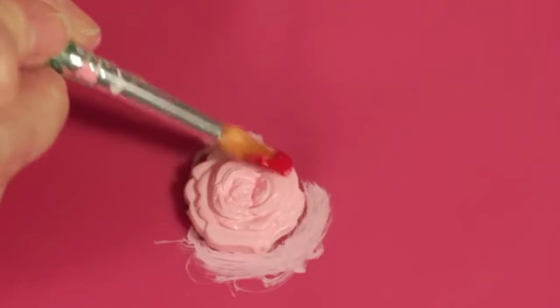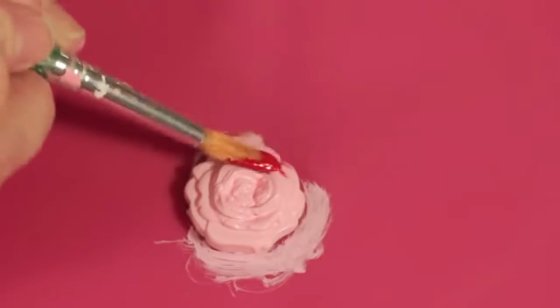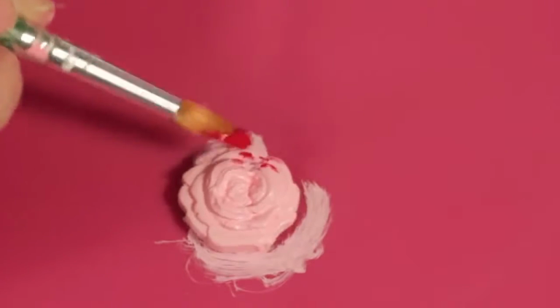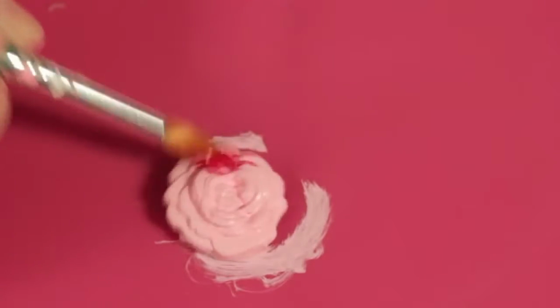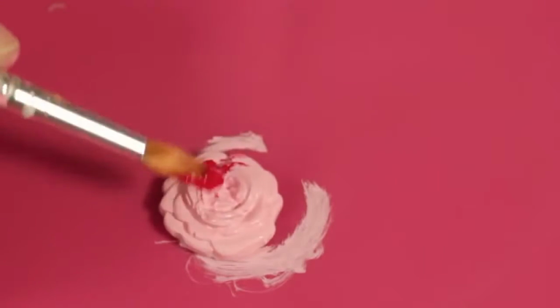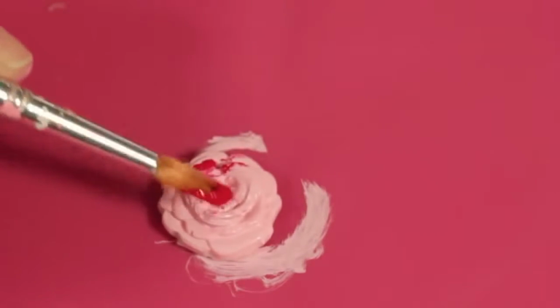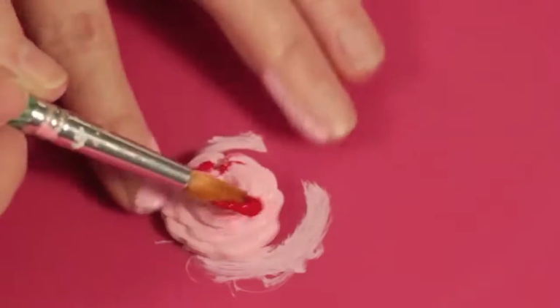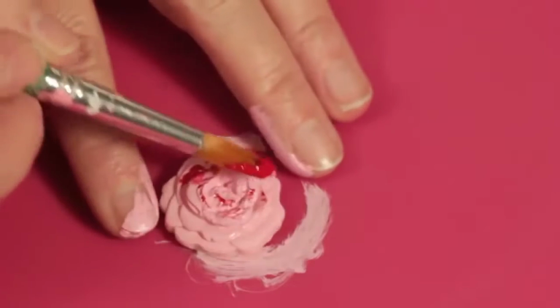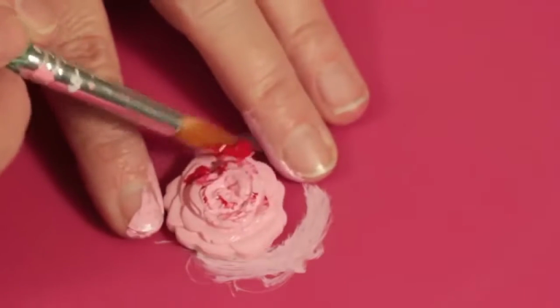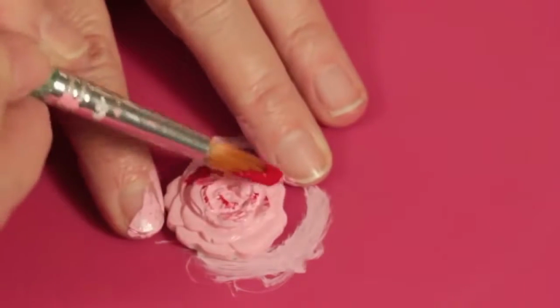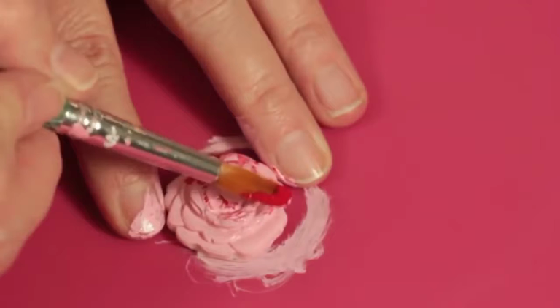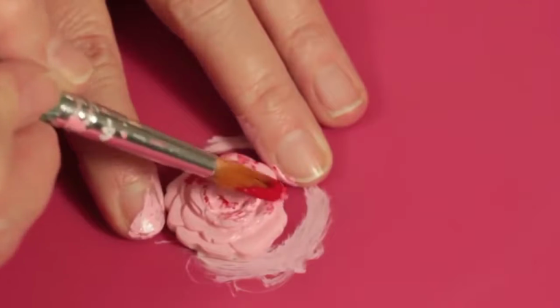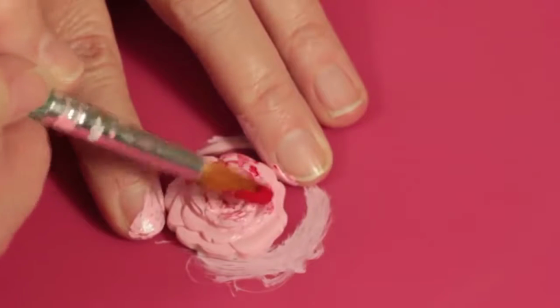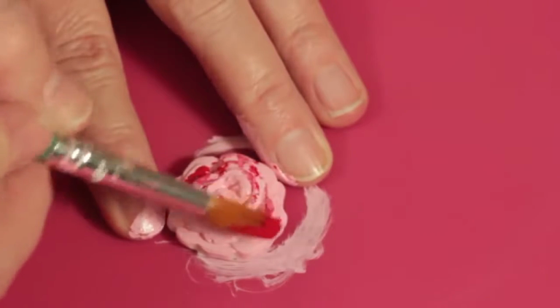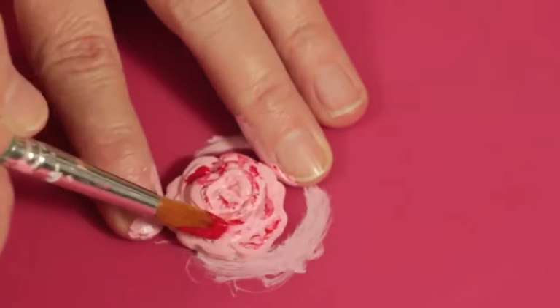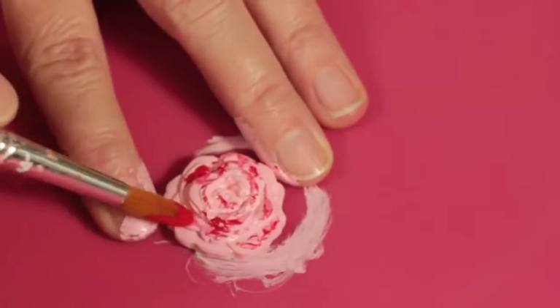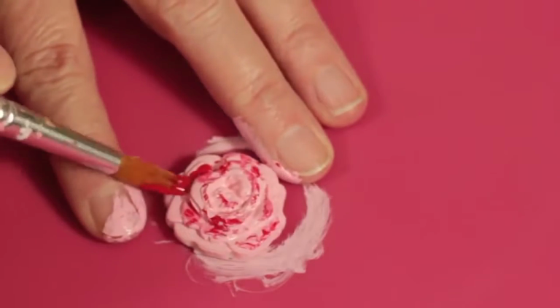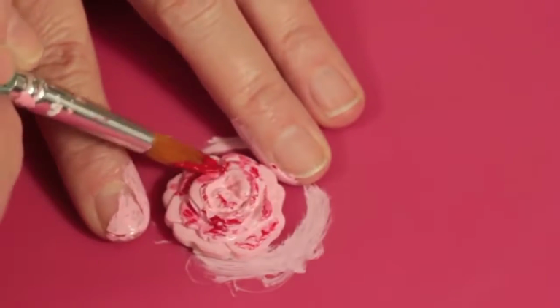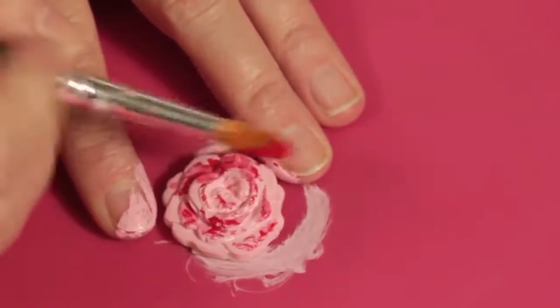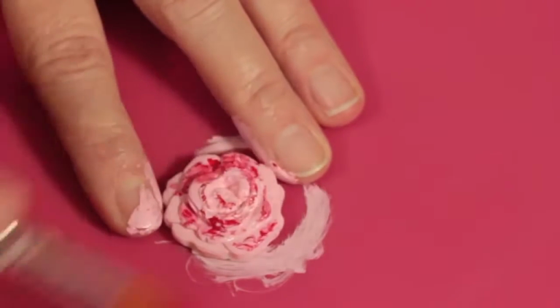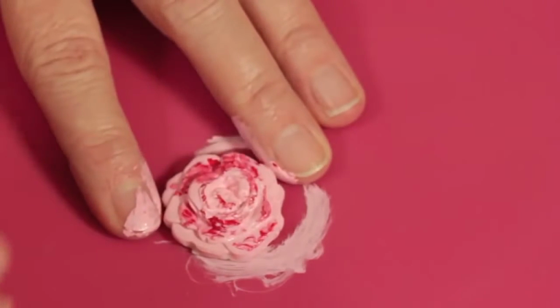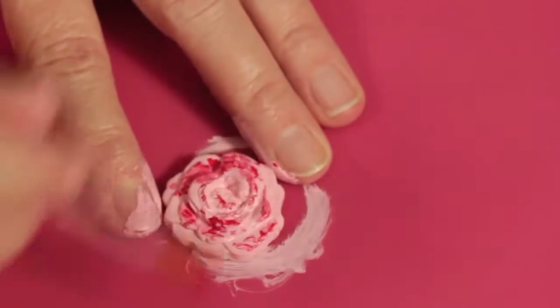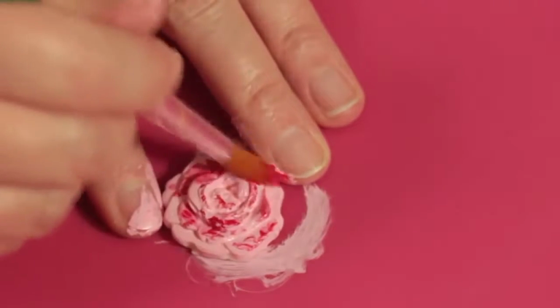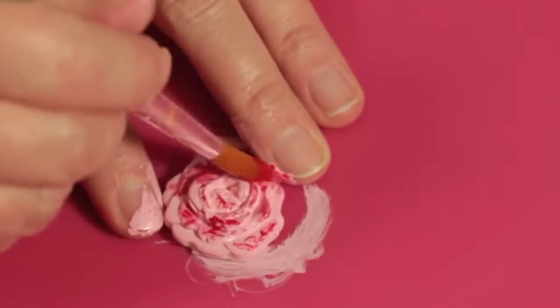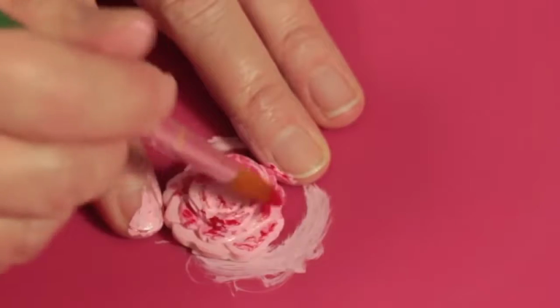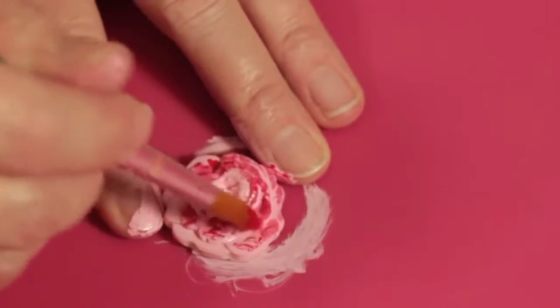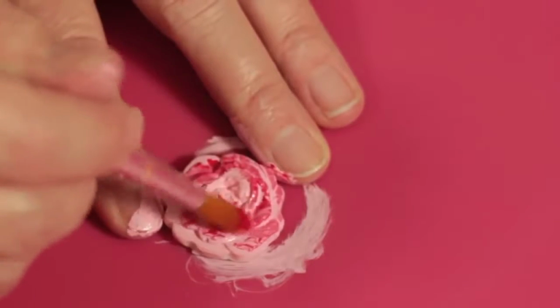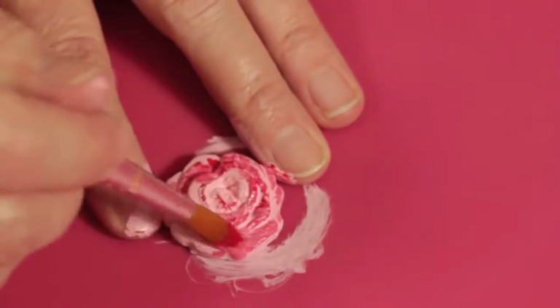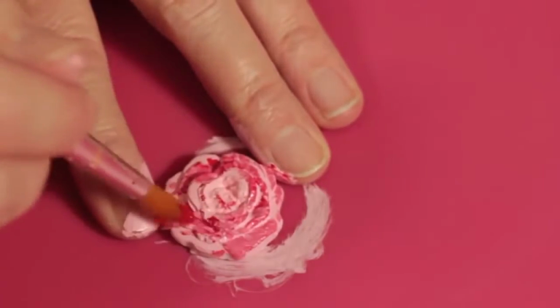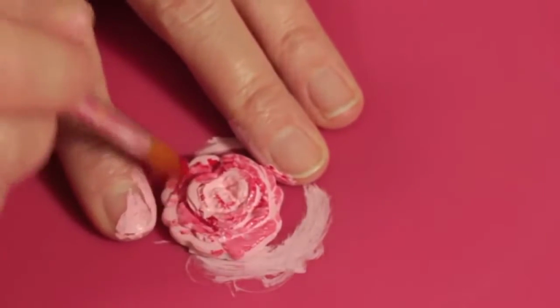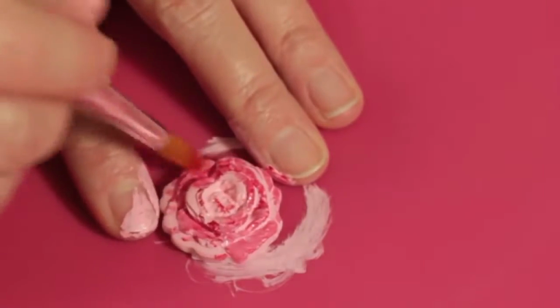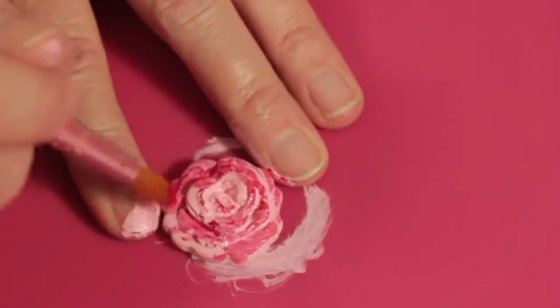If you want to add highlights like we saw in our napkin, that is just some Fire Engine Red. This is shiny — I'm going to go right on top.